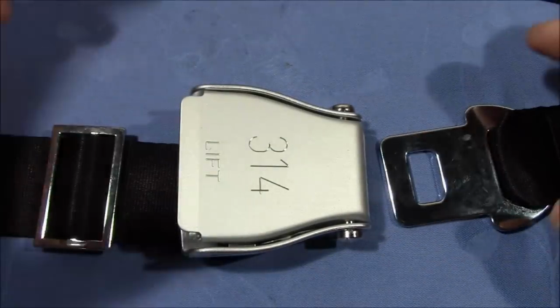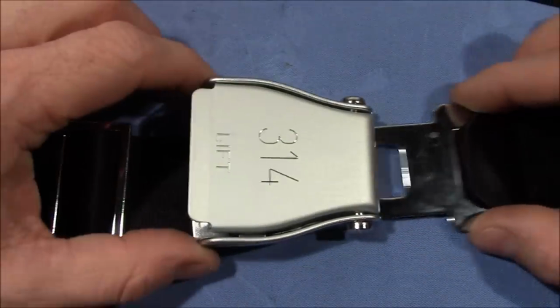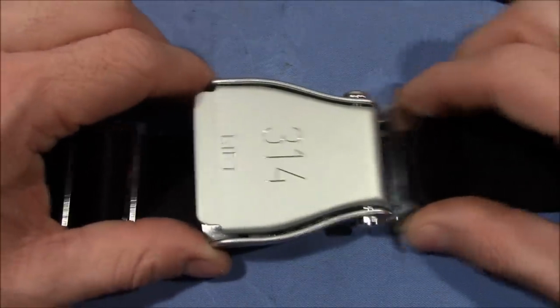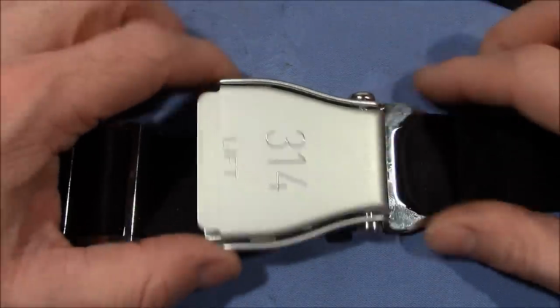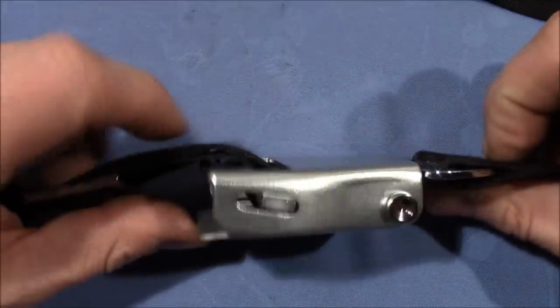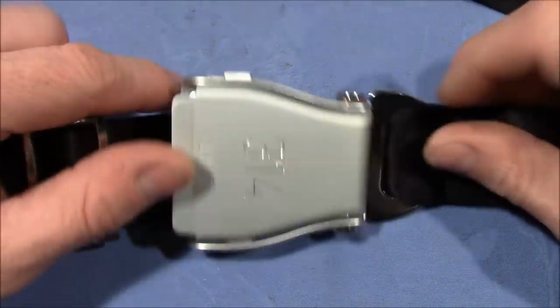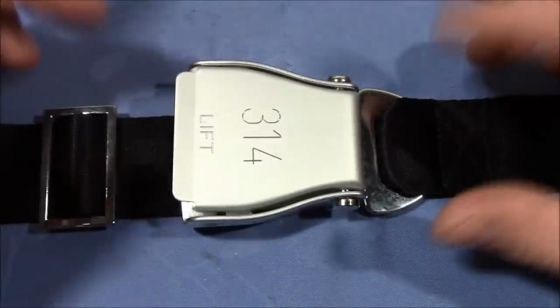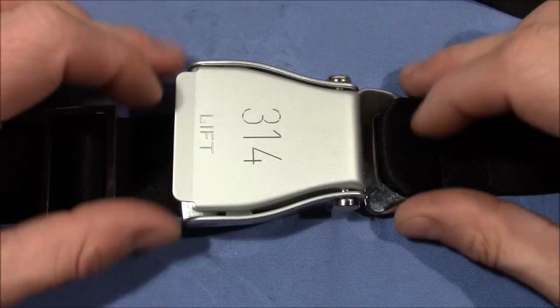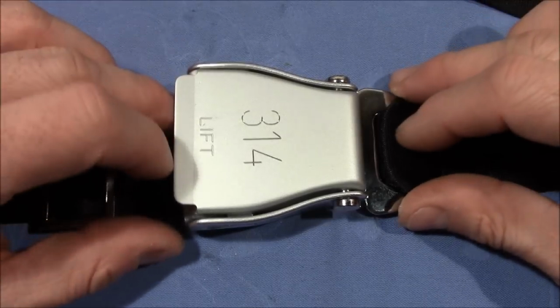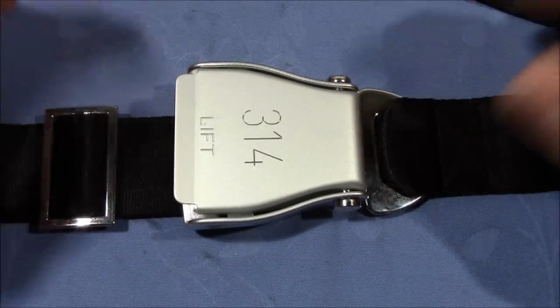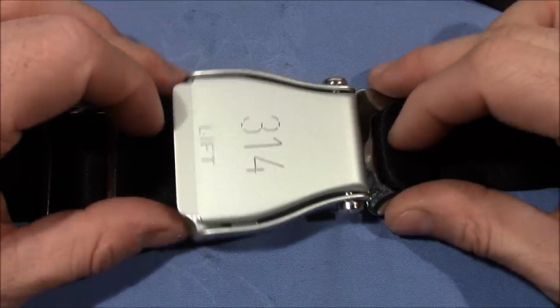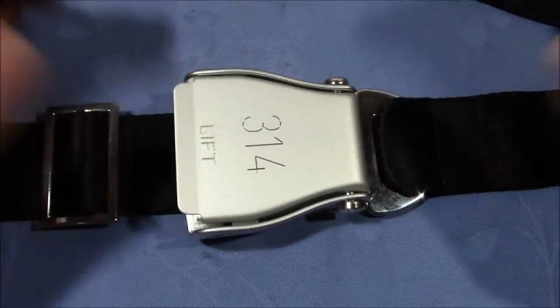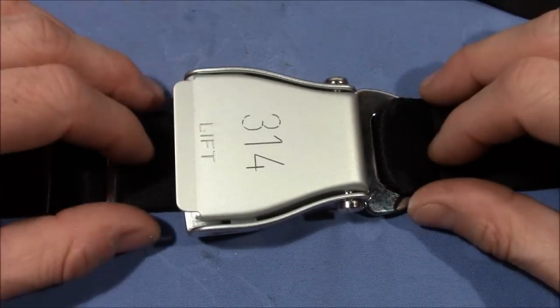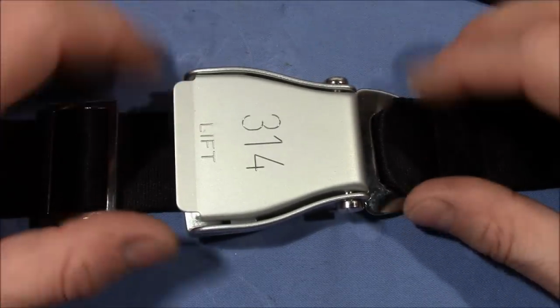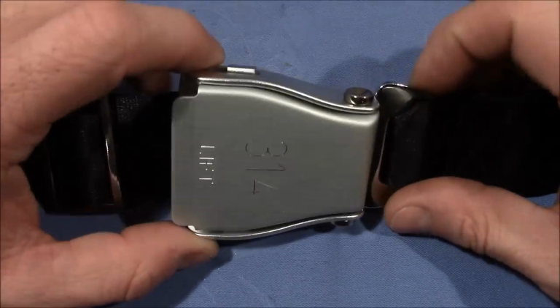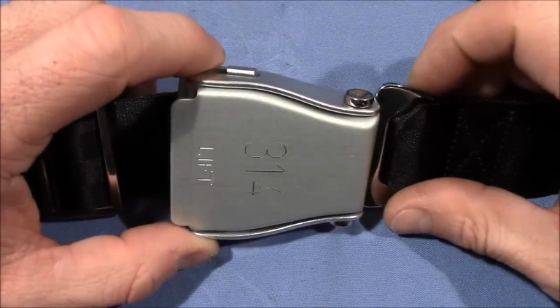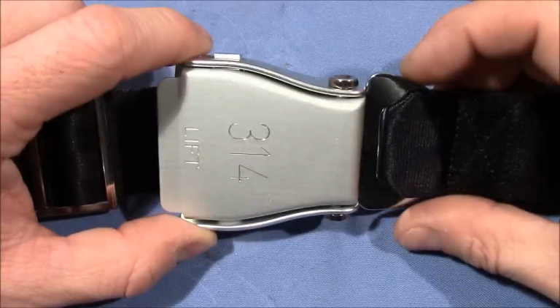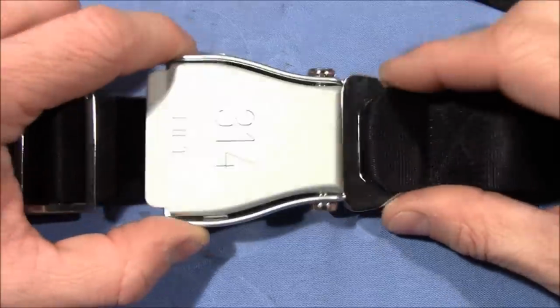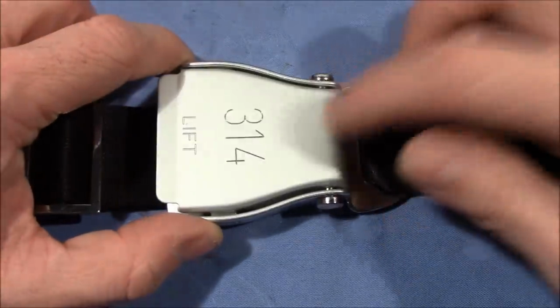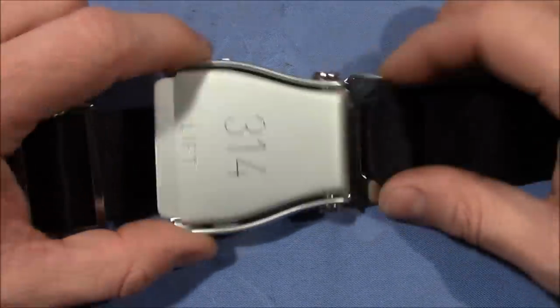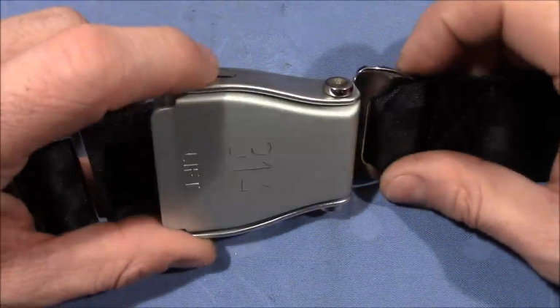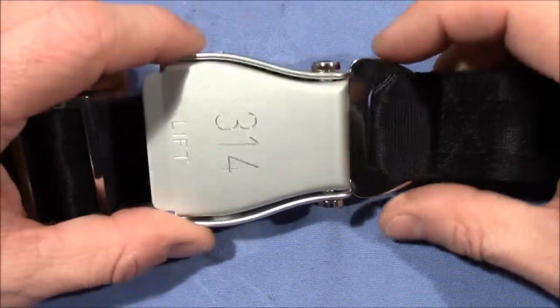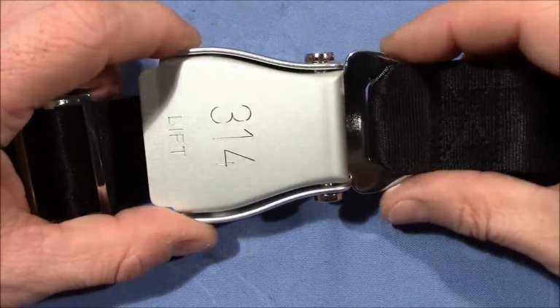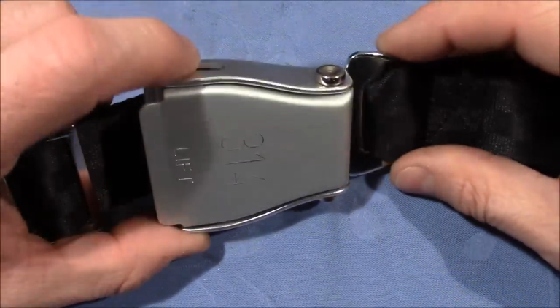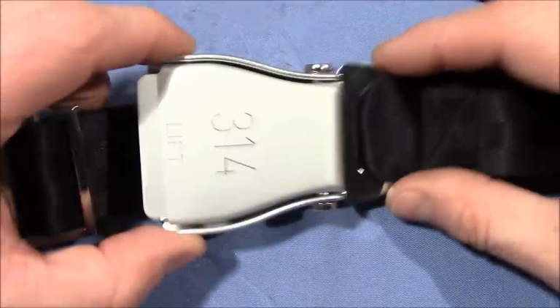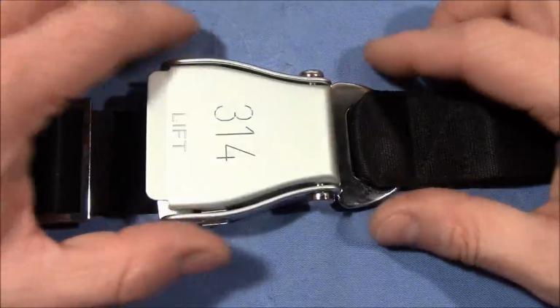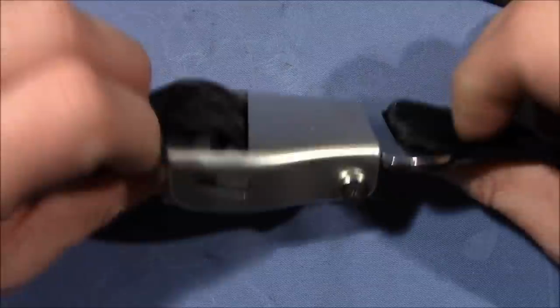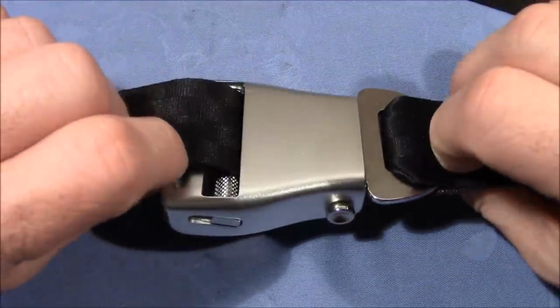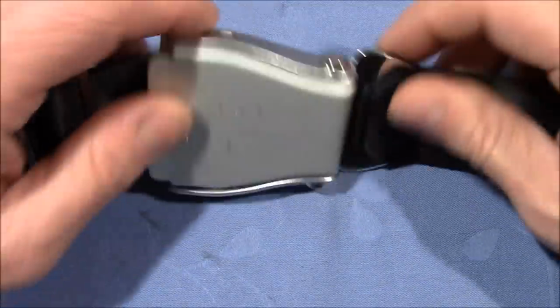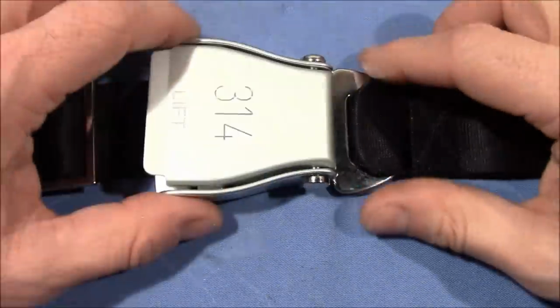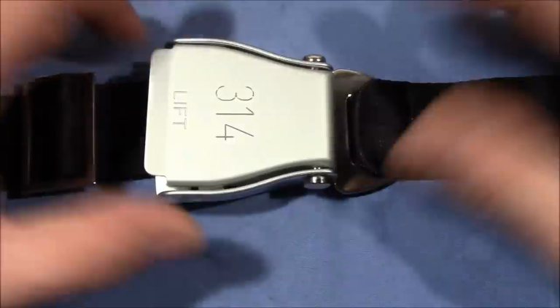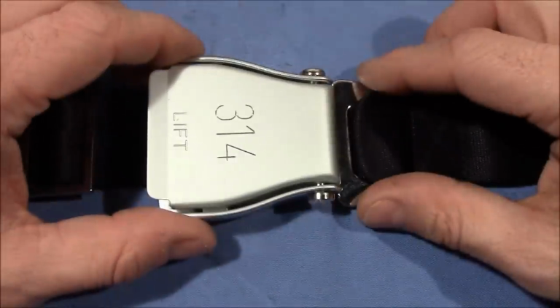This is a lock picking channel and it's quite boring to open a lock only with the intended way. So maybe we can try to find a way to open this in a more lock sport related manner. No keyhole, but we can shim it open.